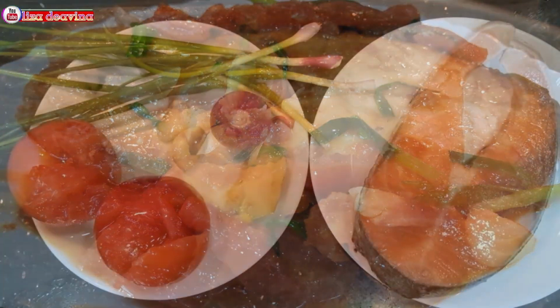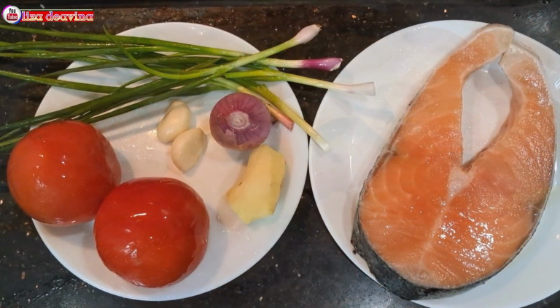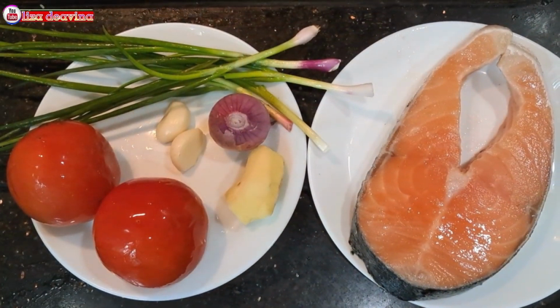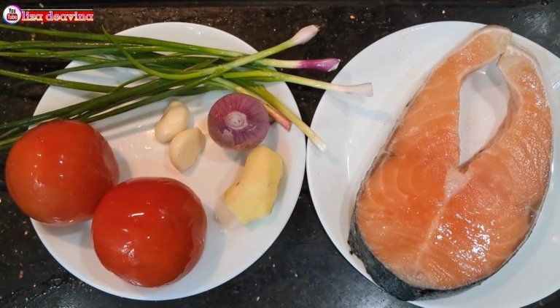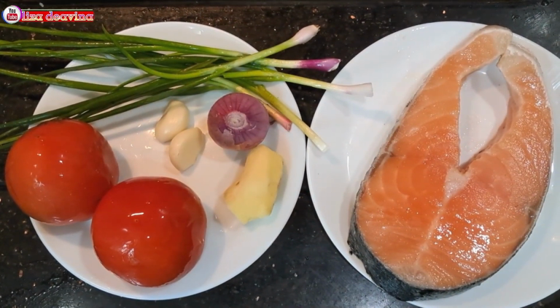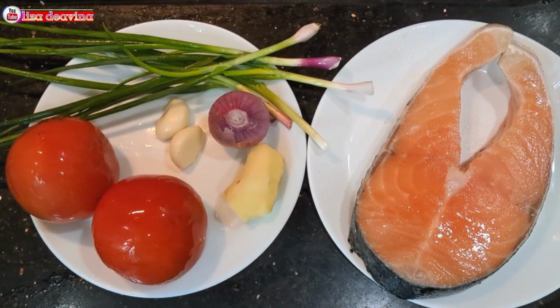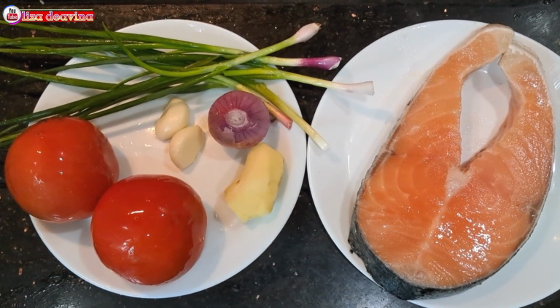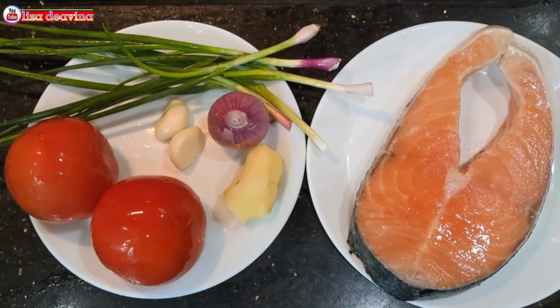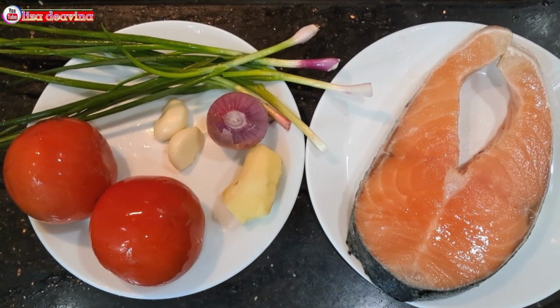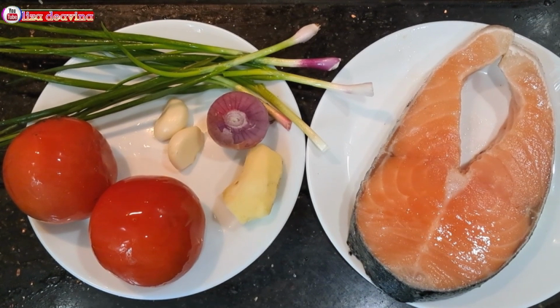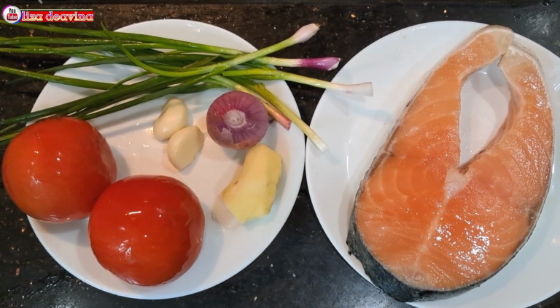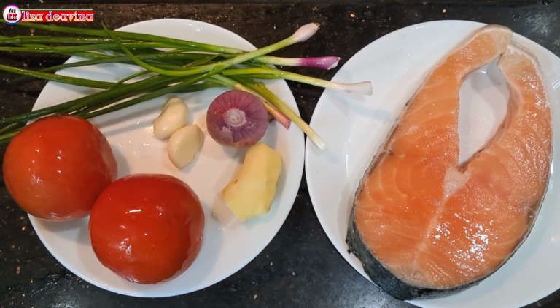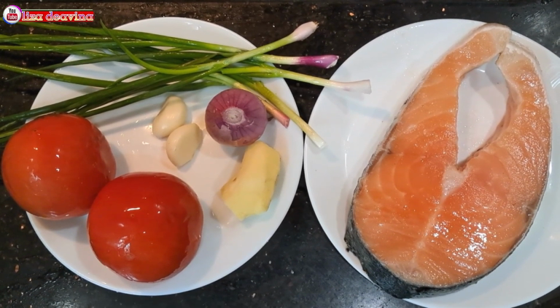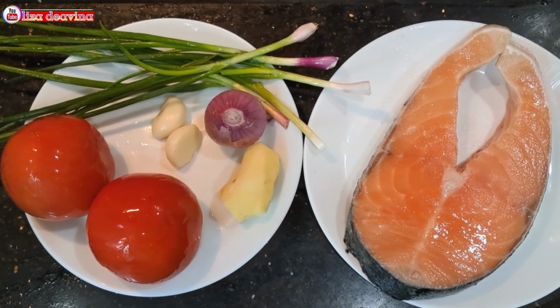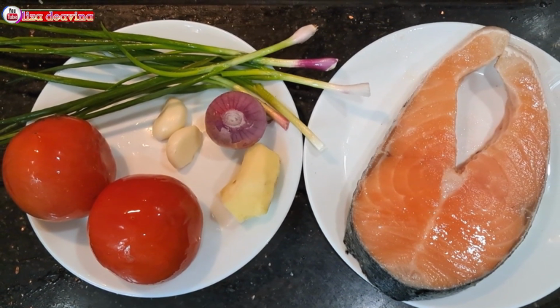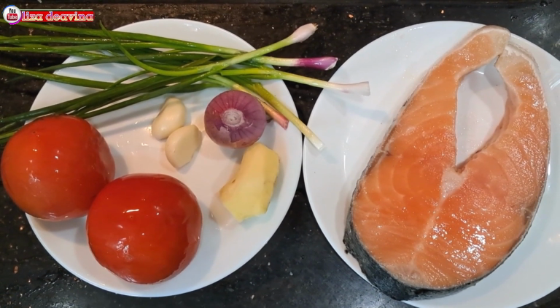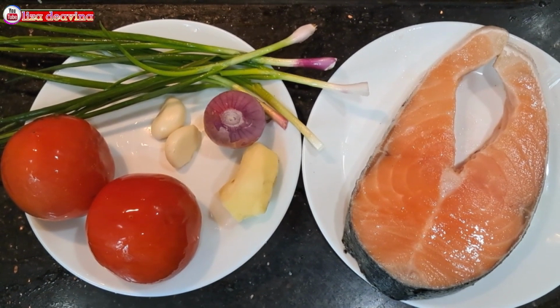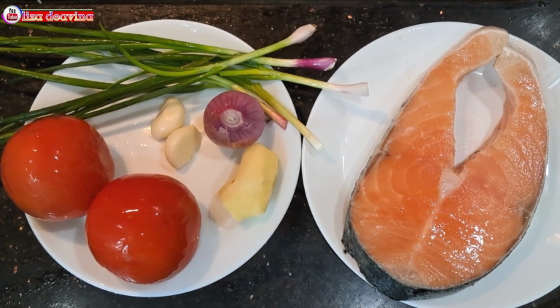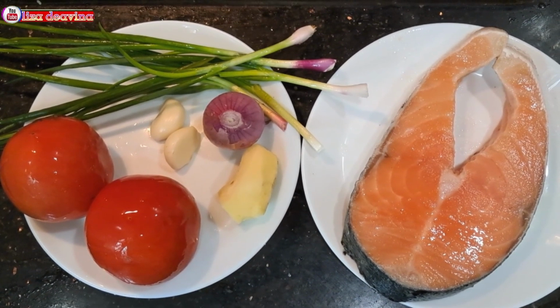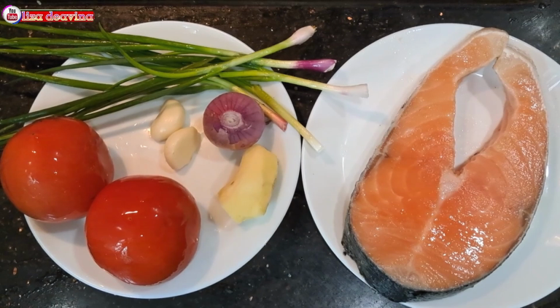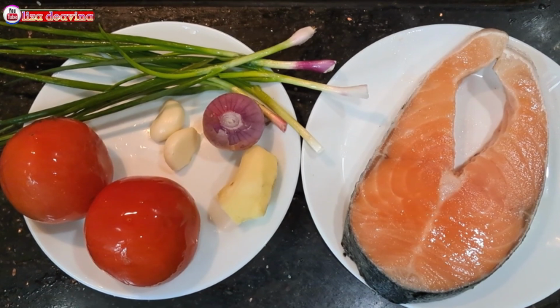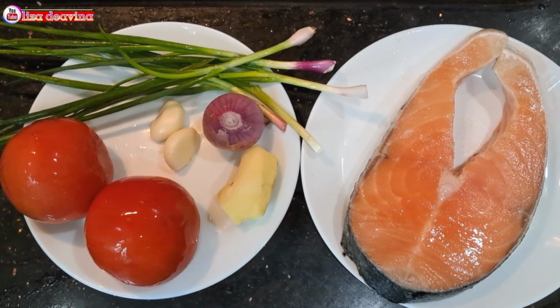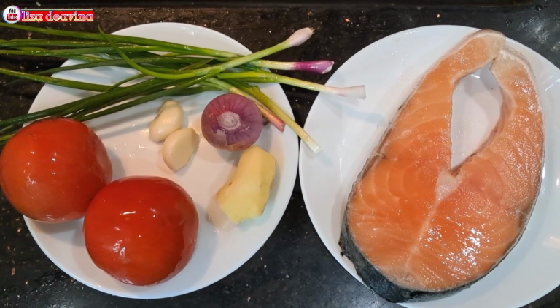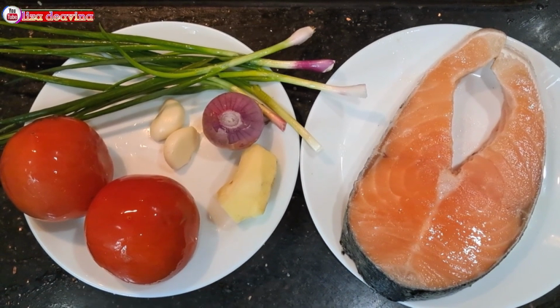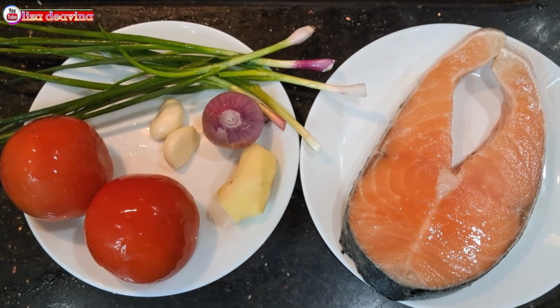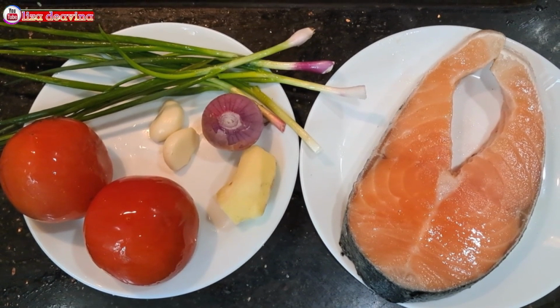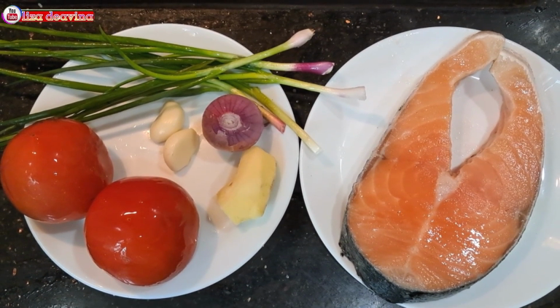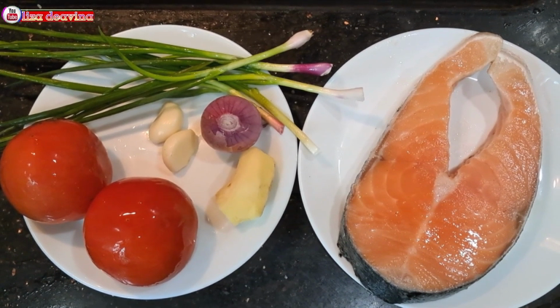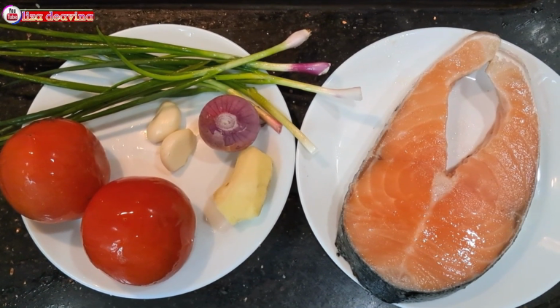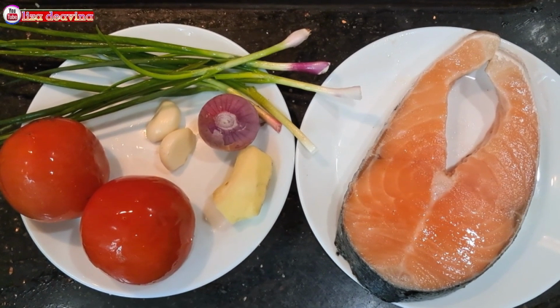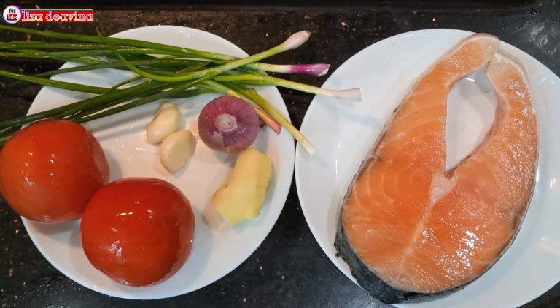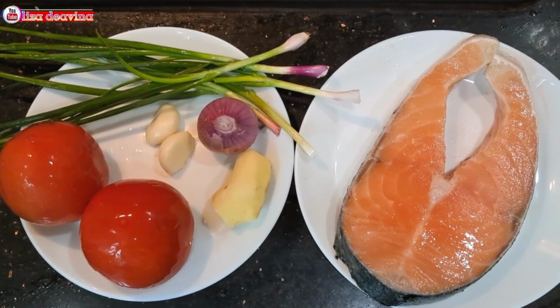Kita siapkan bahannya: ikan salmon, tomat, daun bawang, jahe, bawang merah, bawang putih.